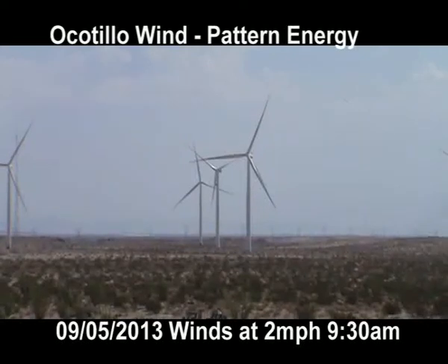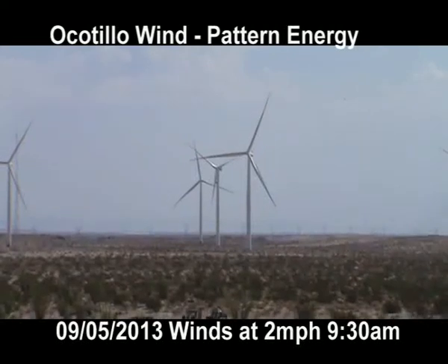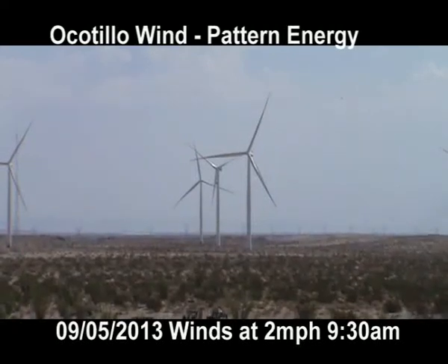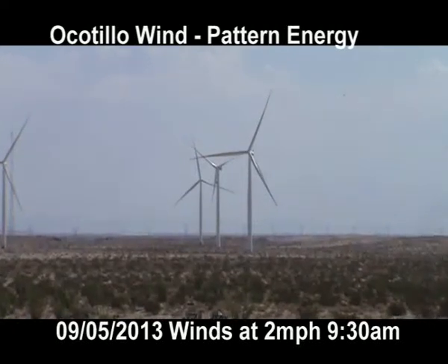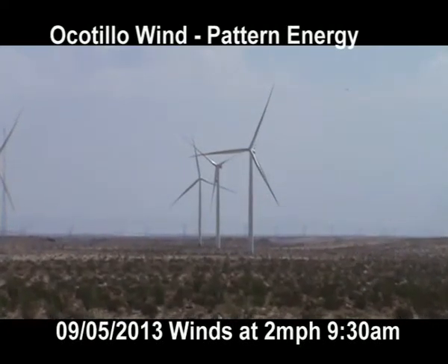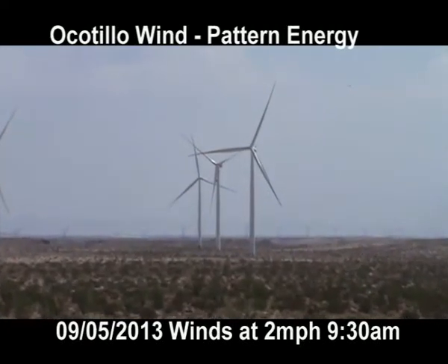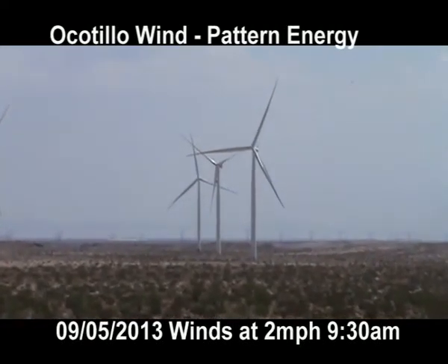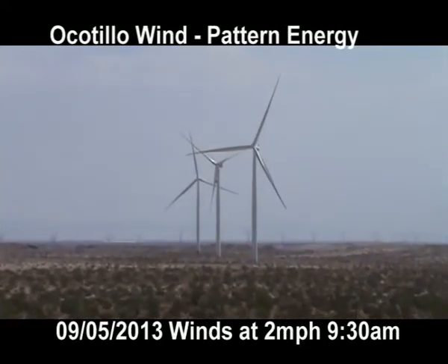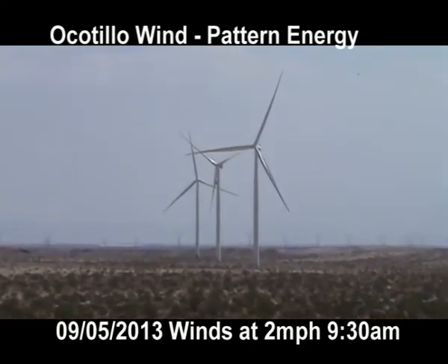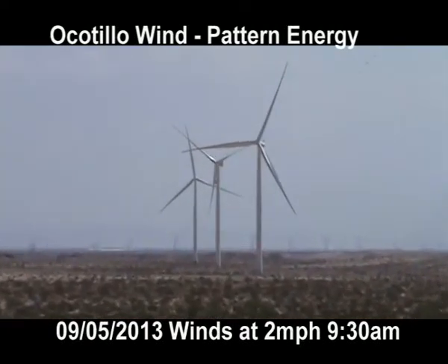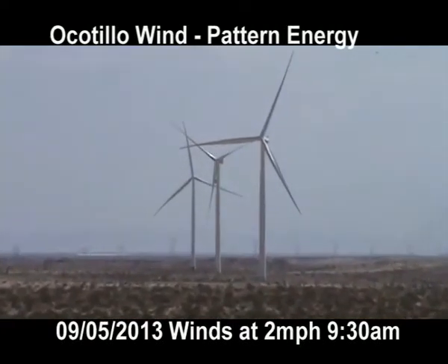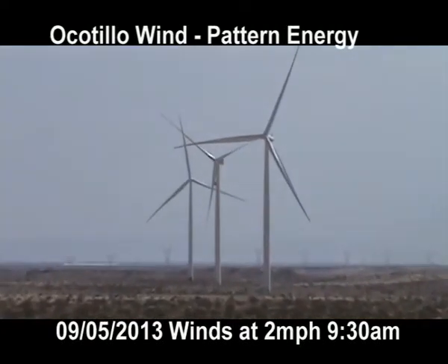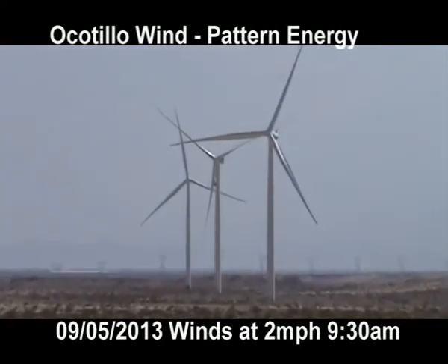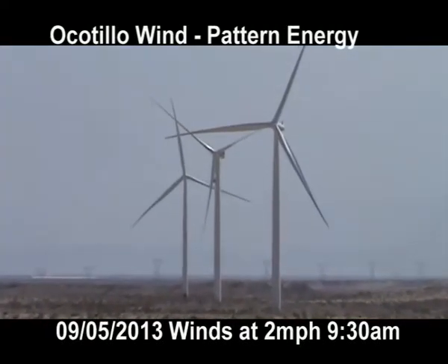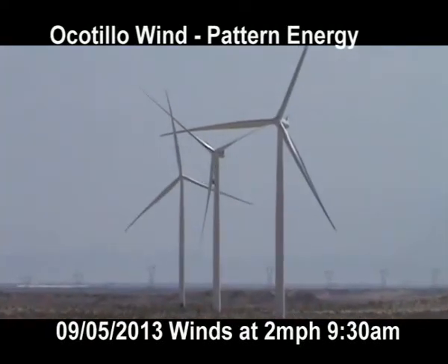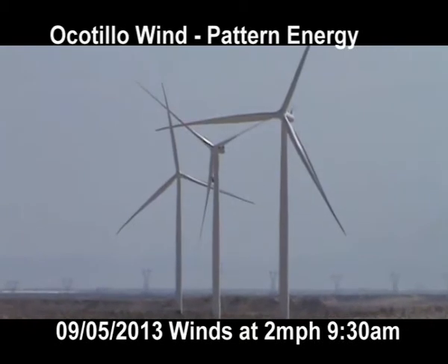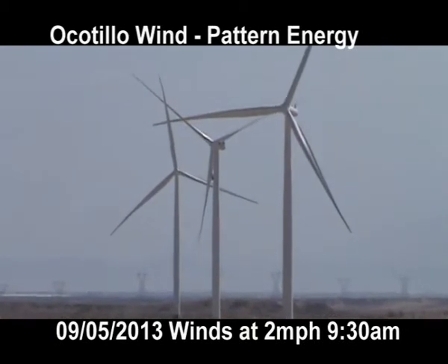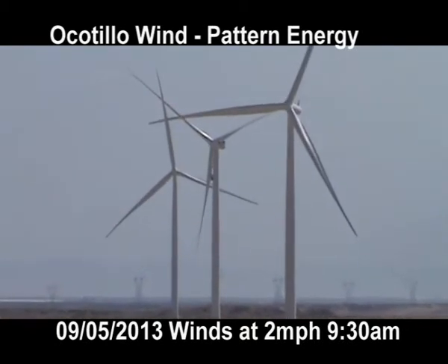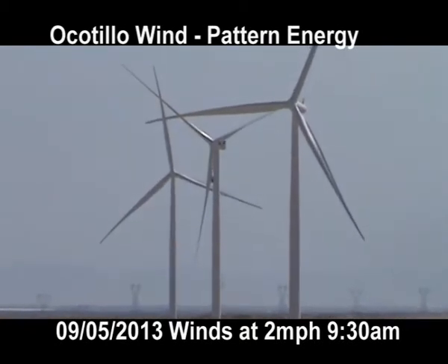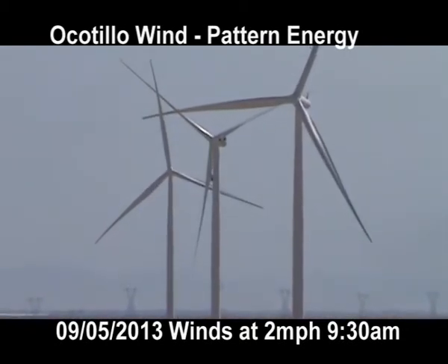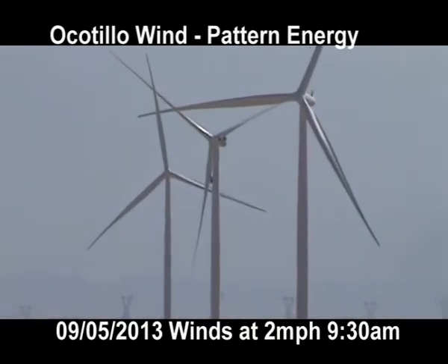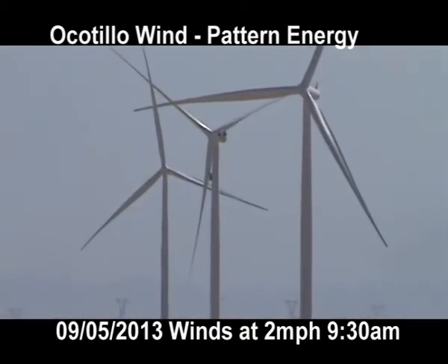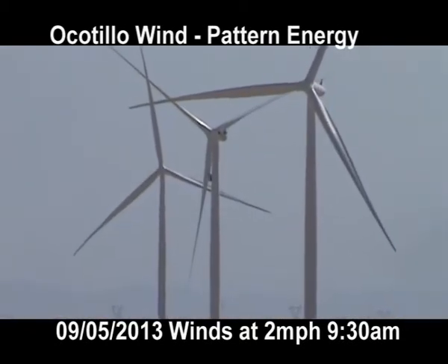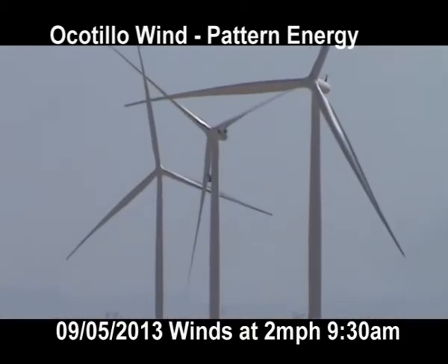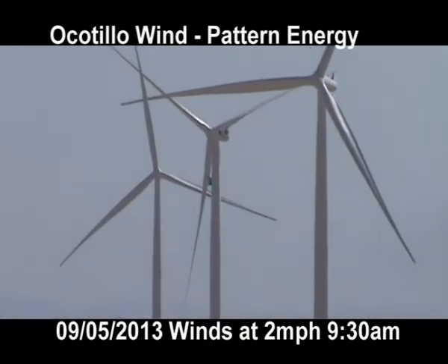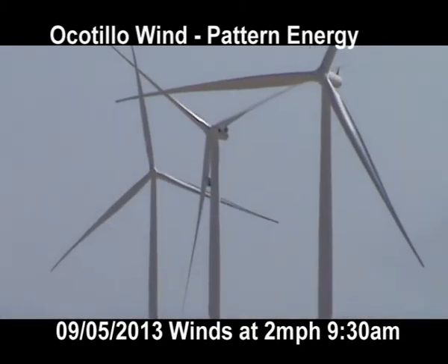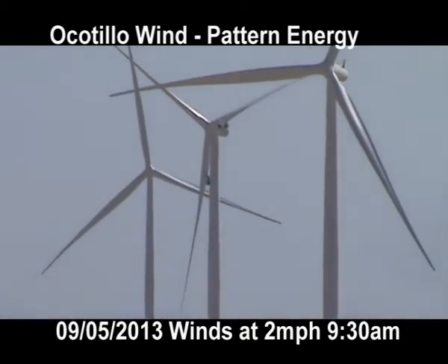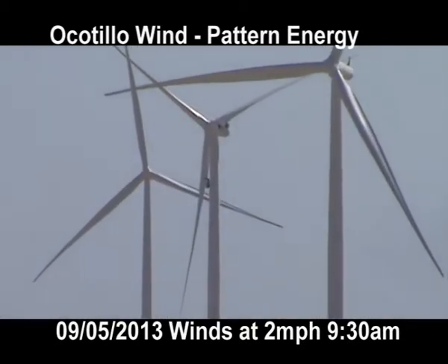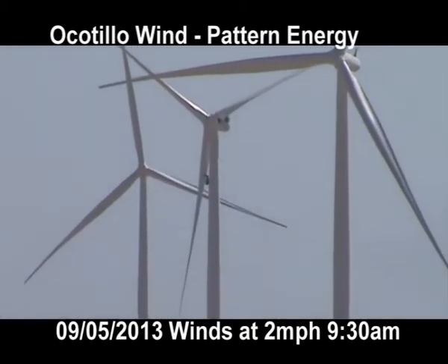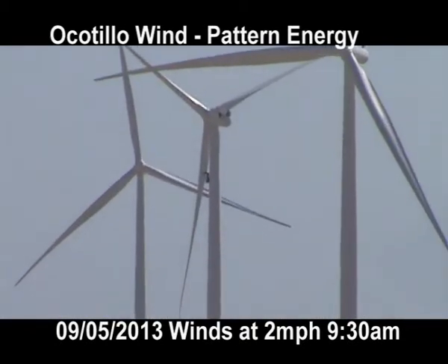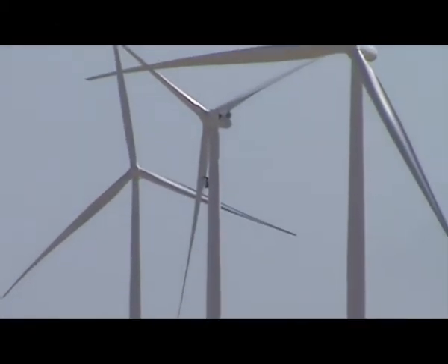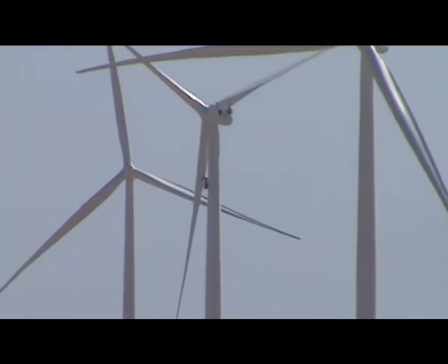It's September 5th, 2013 at the Ocotillo Wind Project. It's about 9:30 in the morning. Current local wind speeds are being reported at two miles per hour.